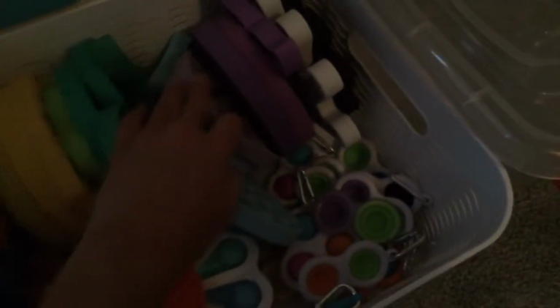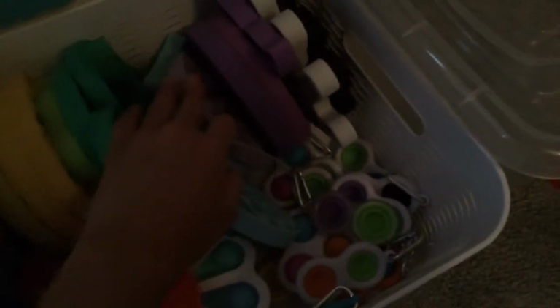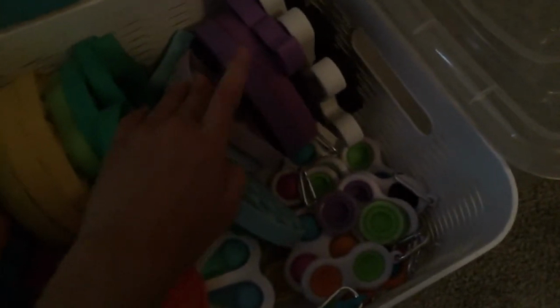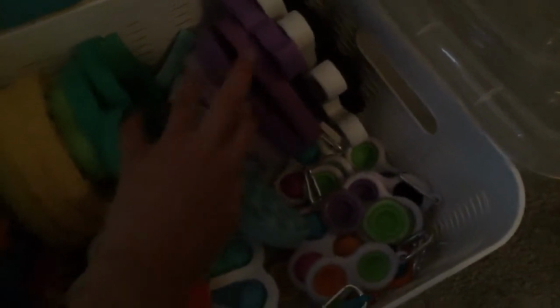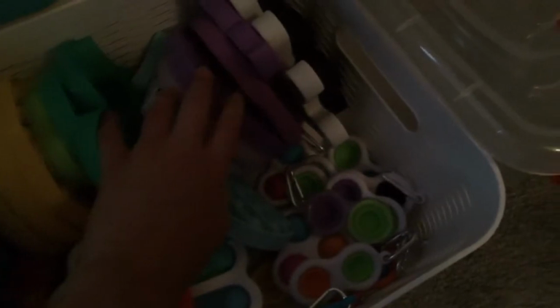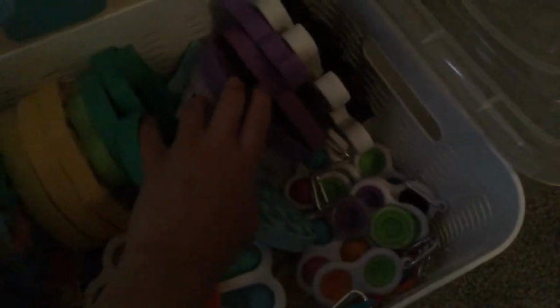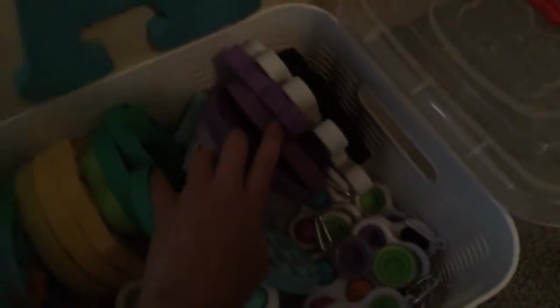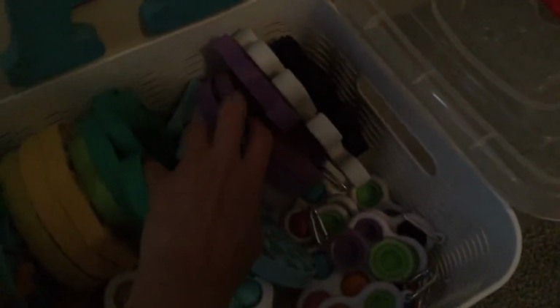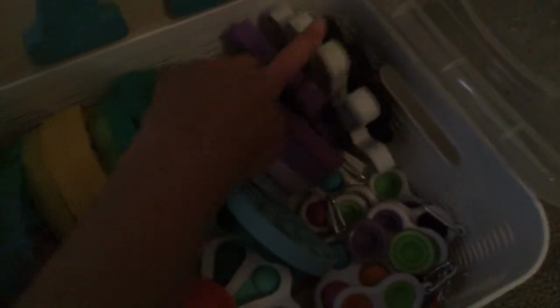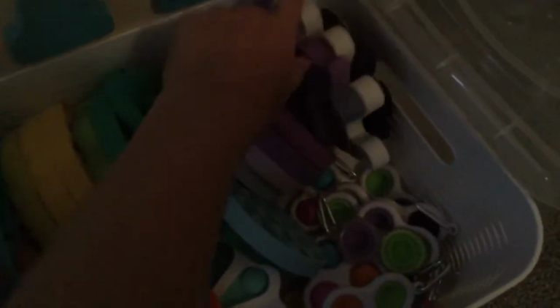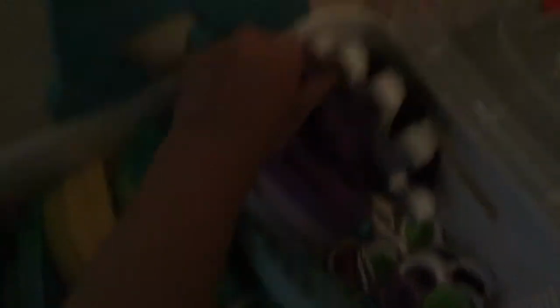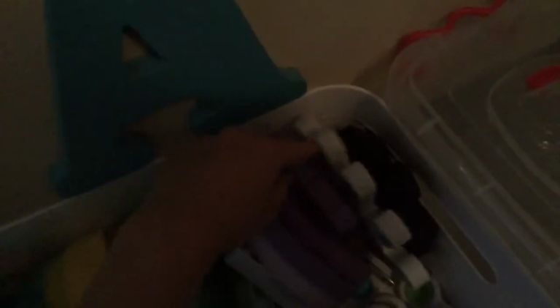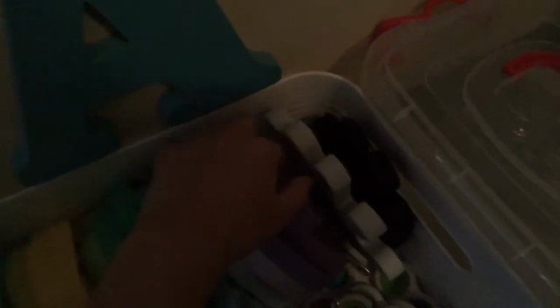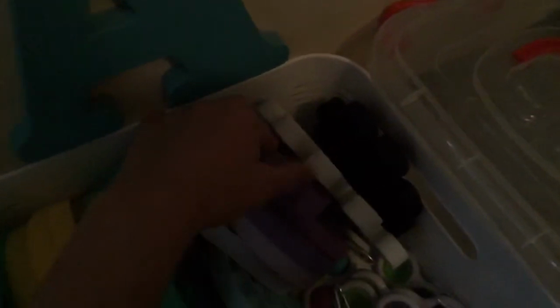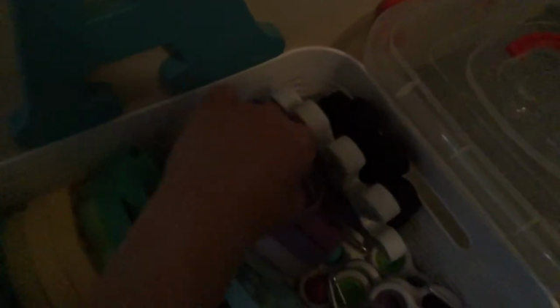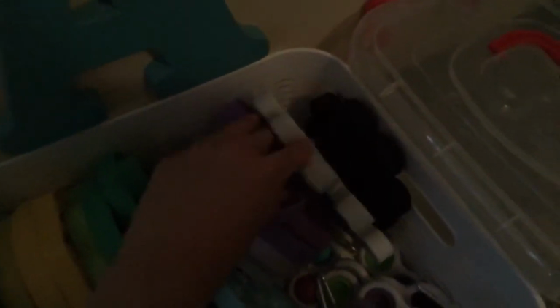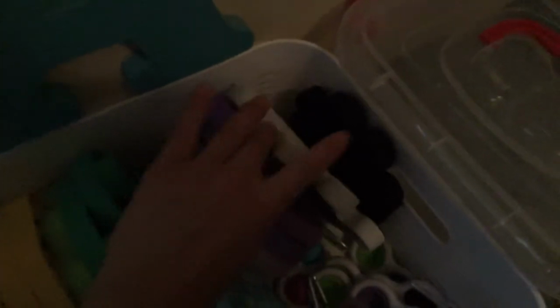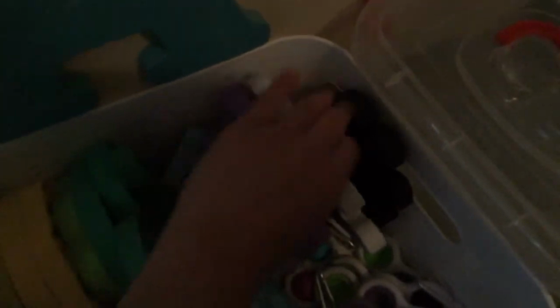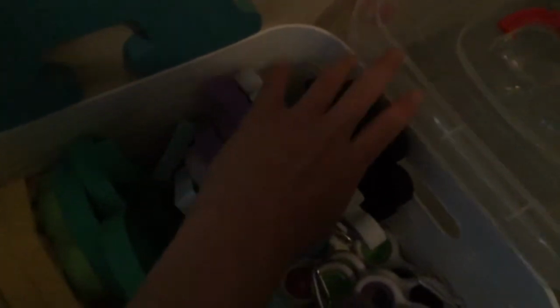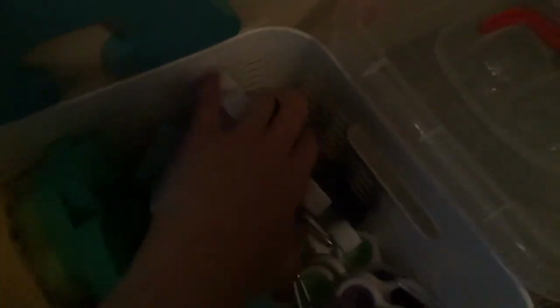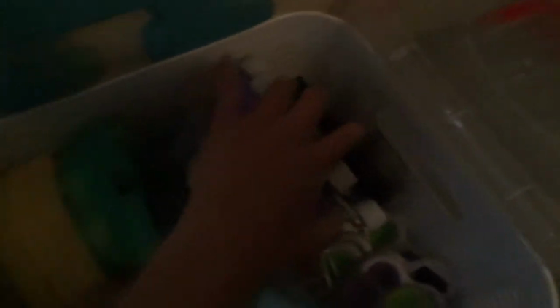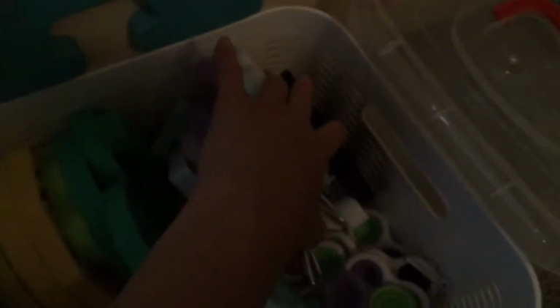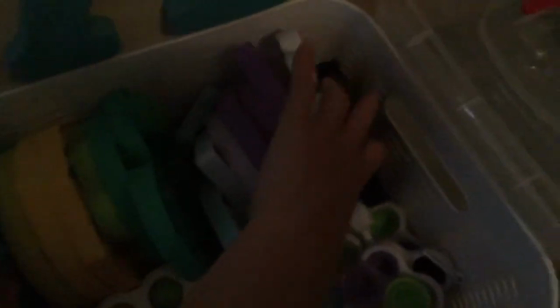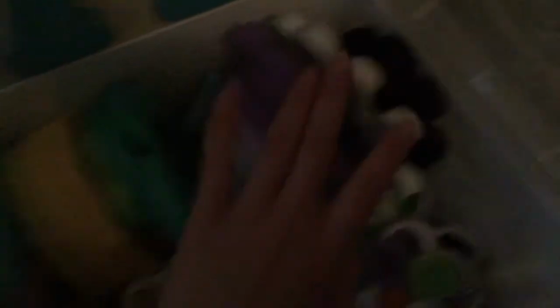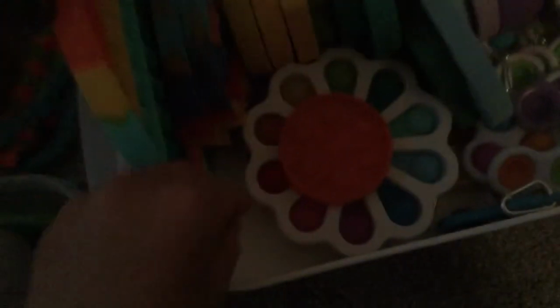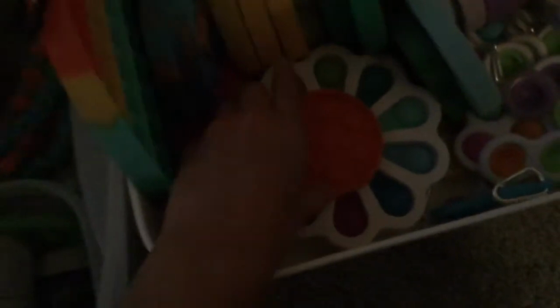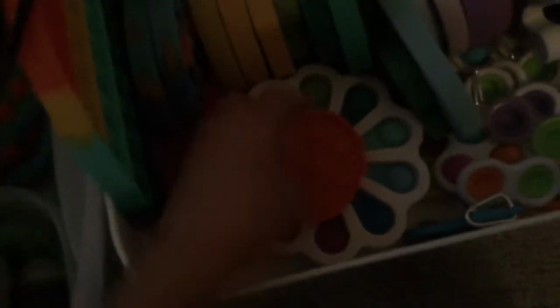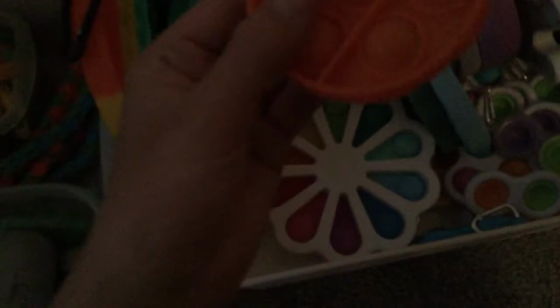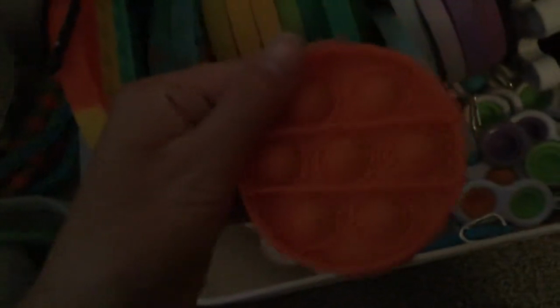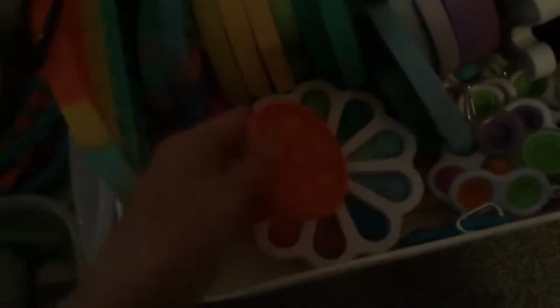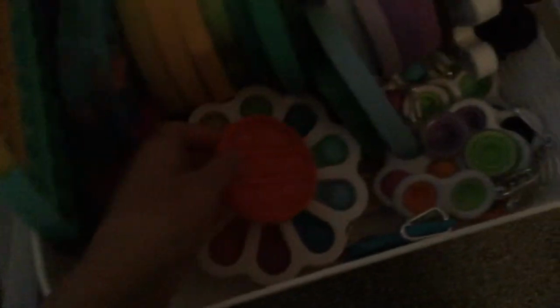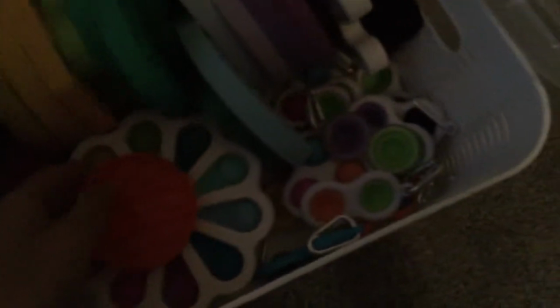A starfish, a circle, another circle, a mermaid tail, a hand, and a flower, and then another circle but a mini circle.